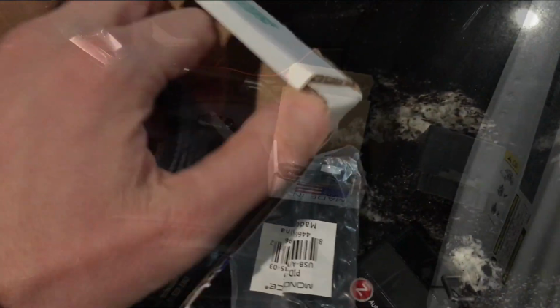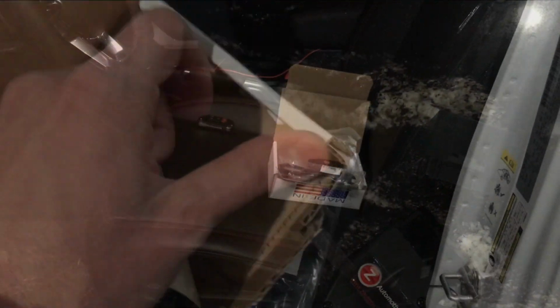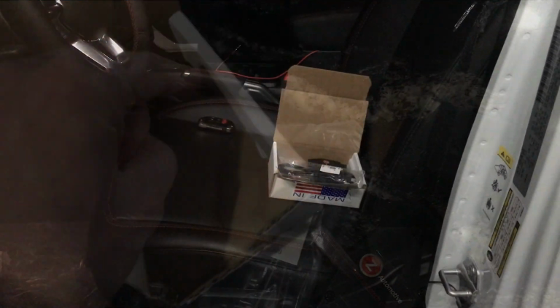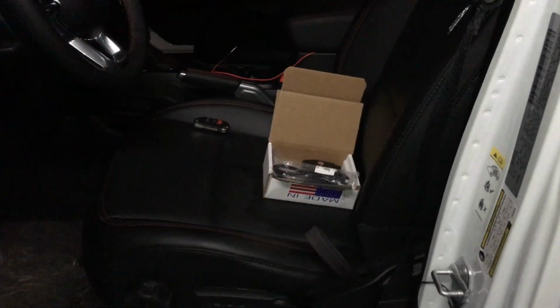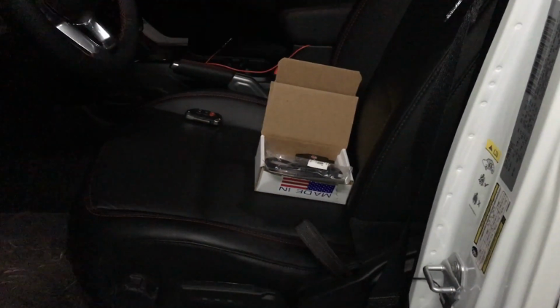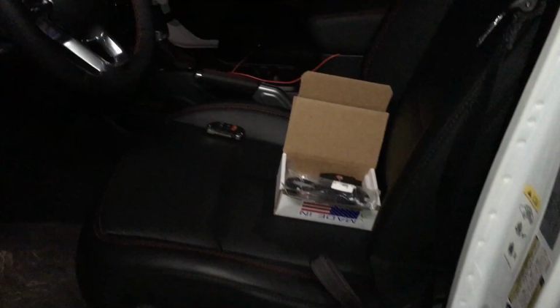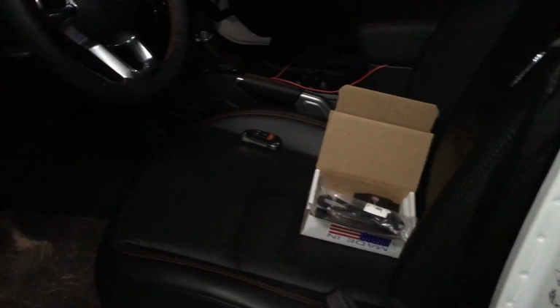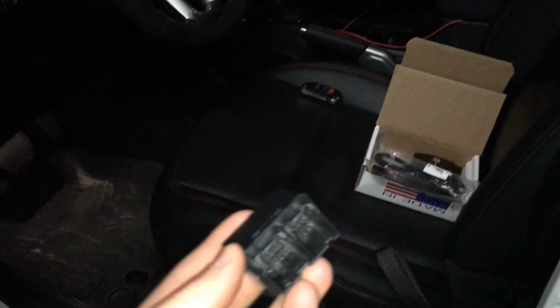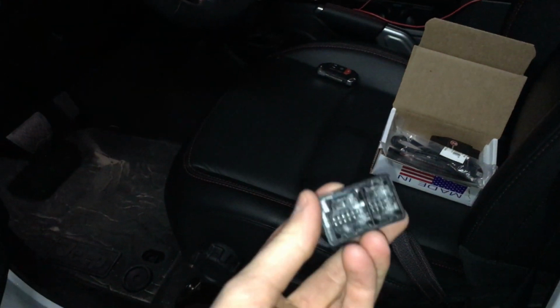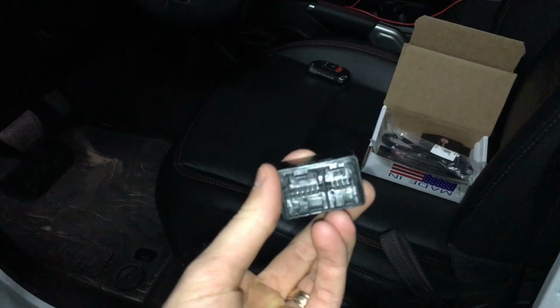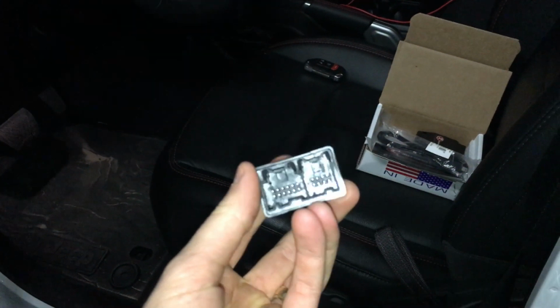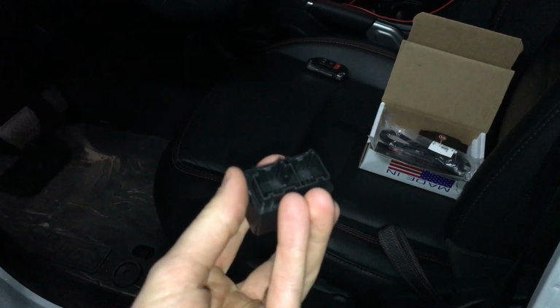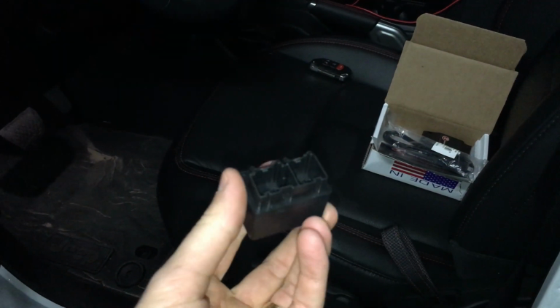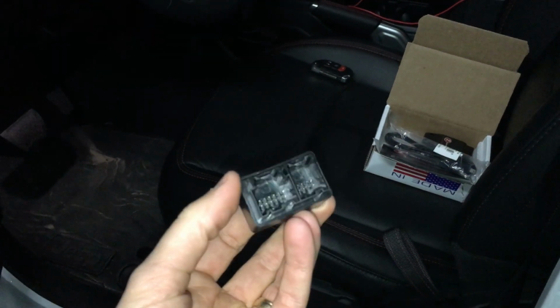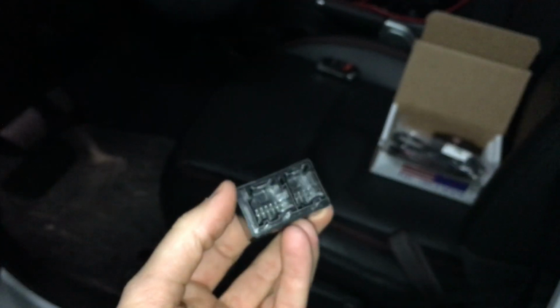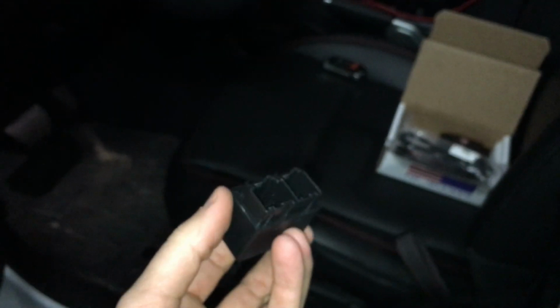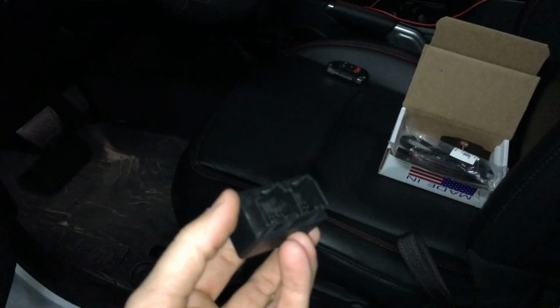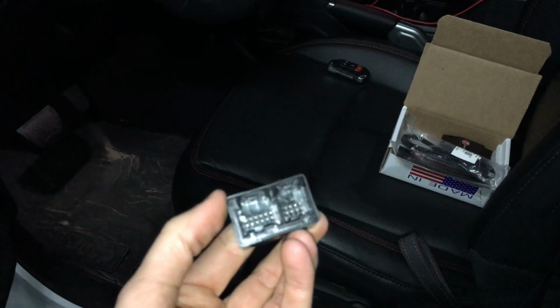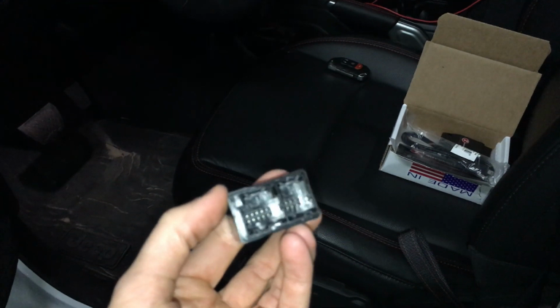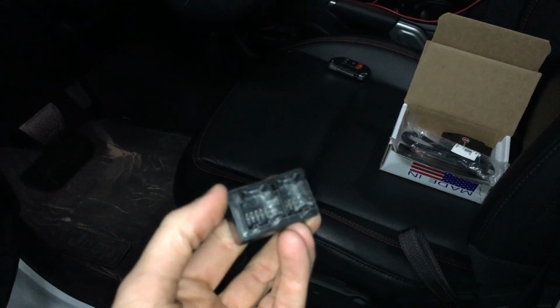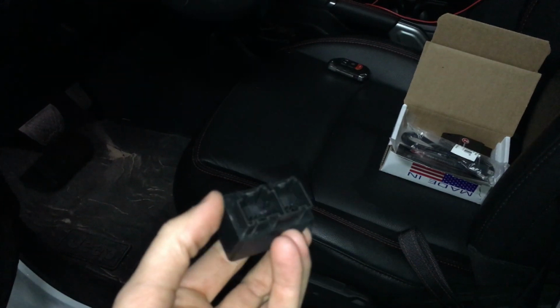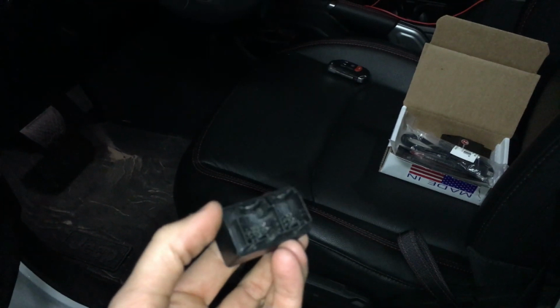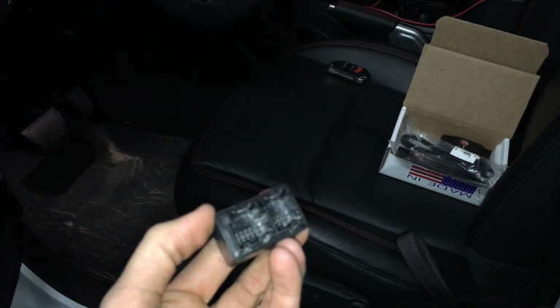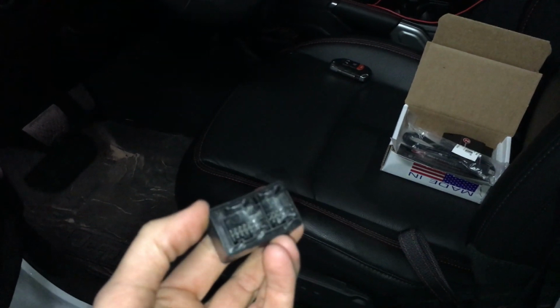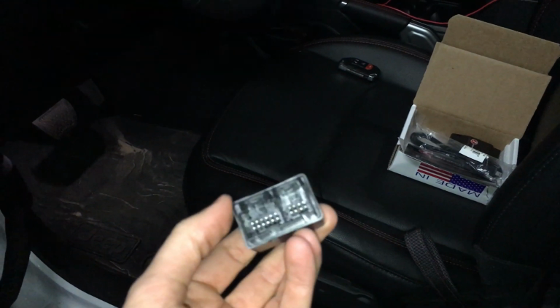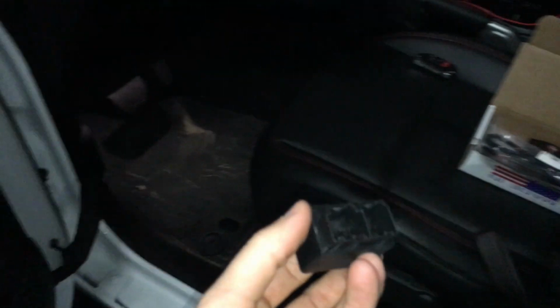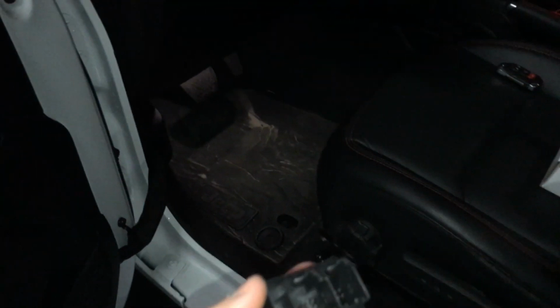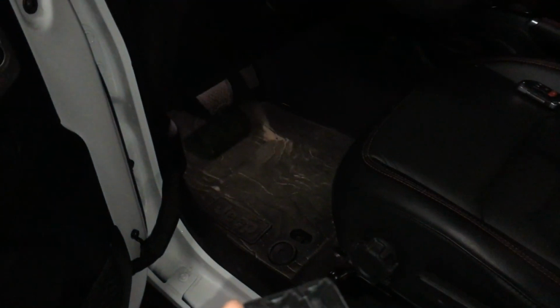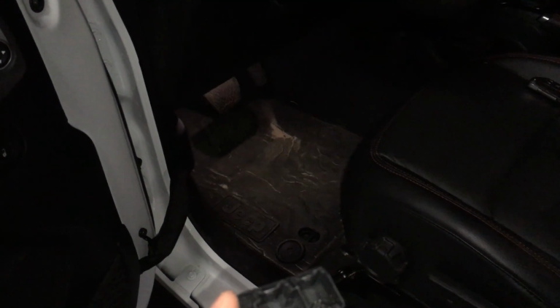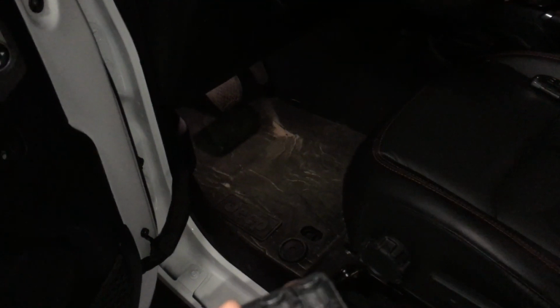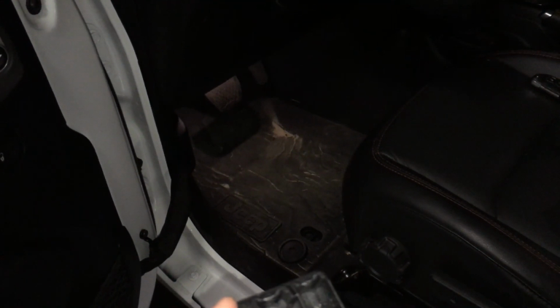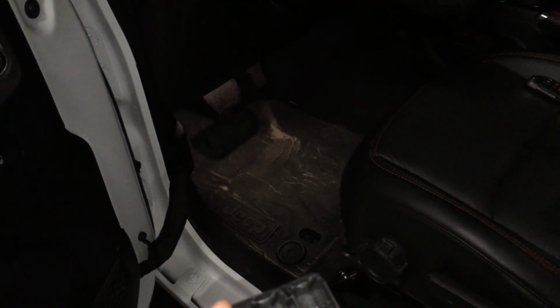Hey guys, so now we're ready for the install. First we're going to install the bypass connector that goes under the dash. You don't have to remove any trim panels, but you can if you want to make it easier to see. You just have to kind of cram yourself here under the pedals and look up.